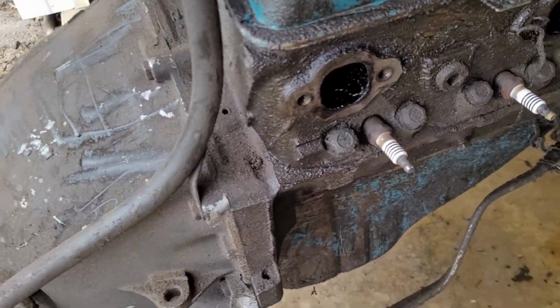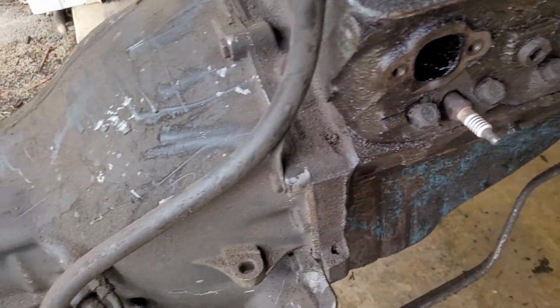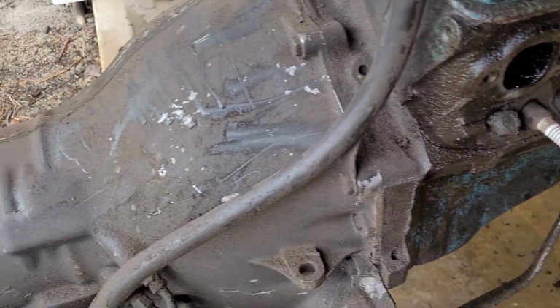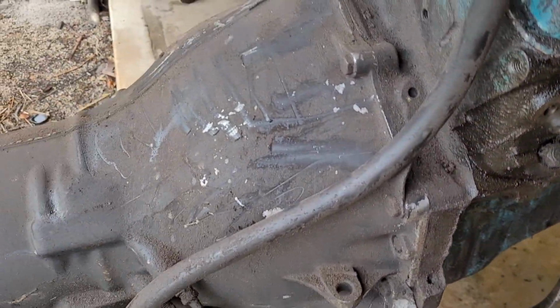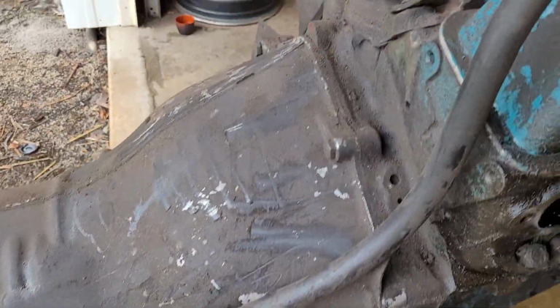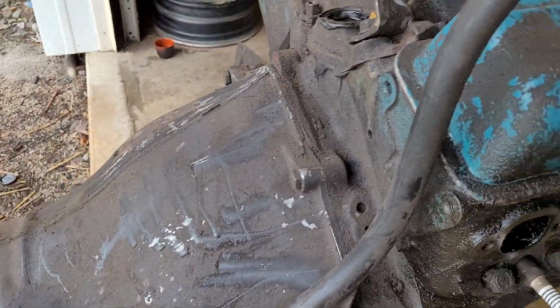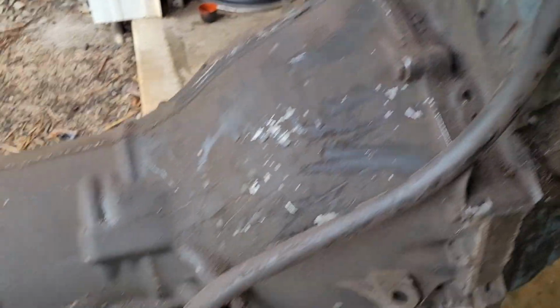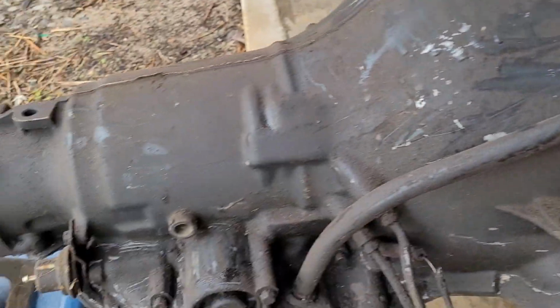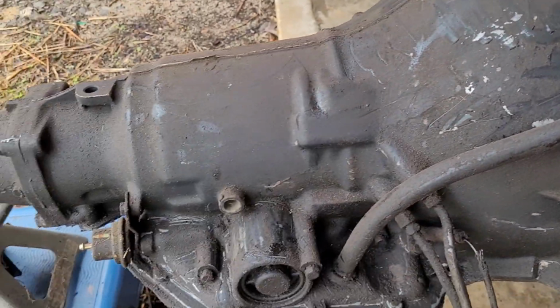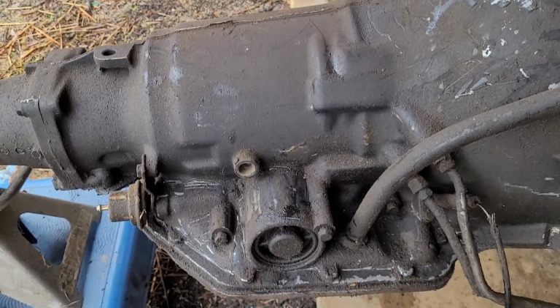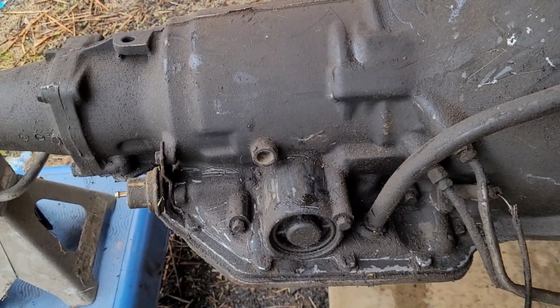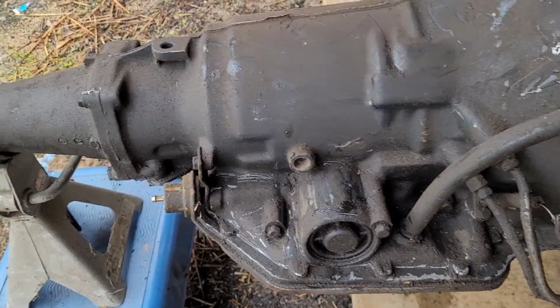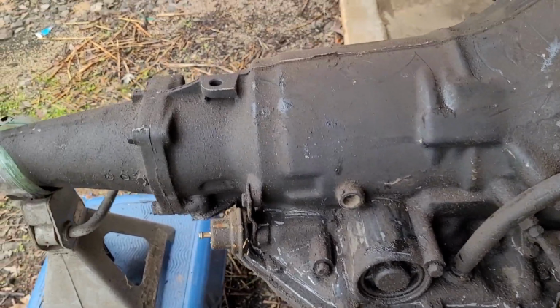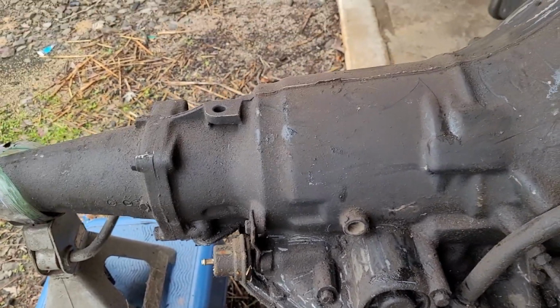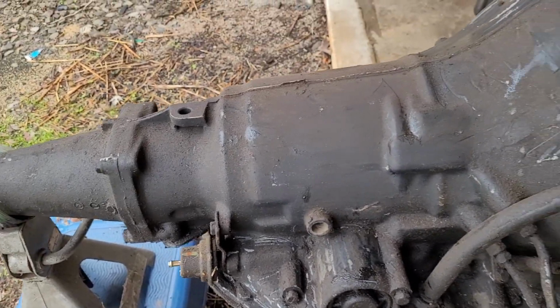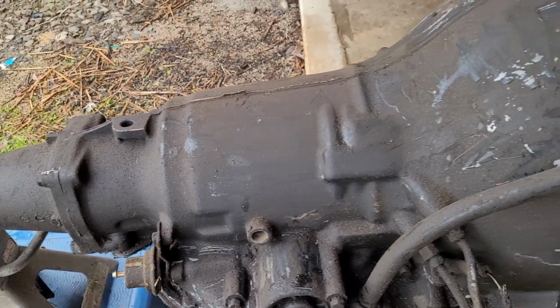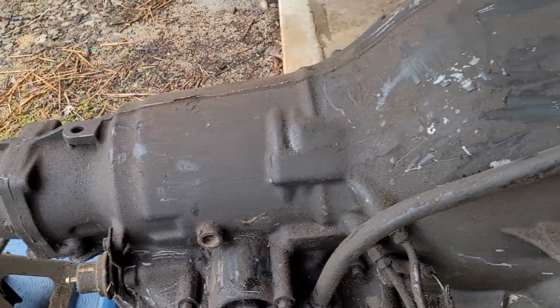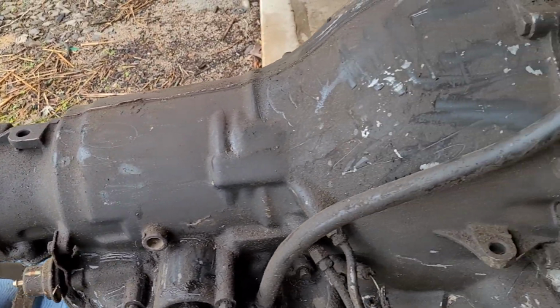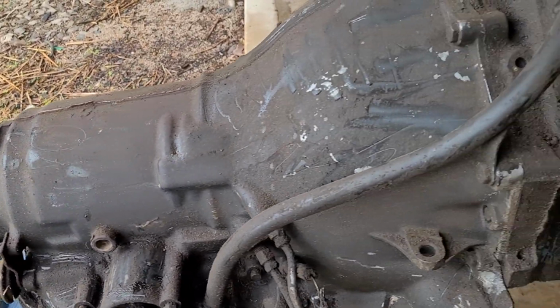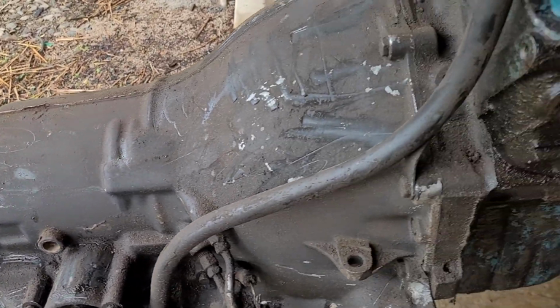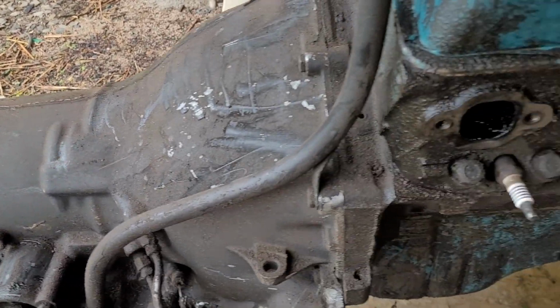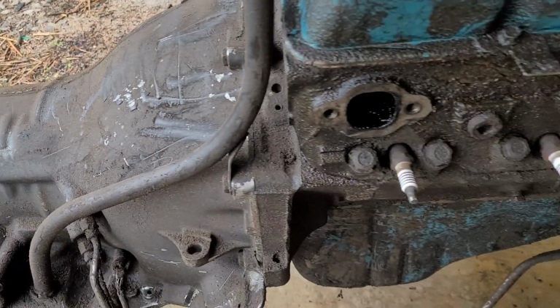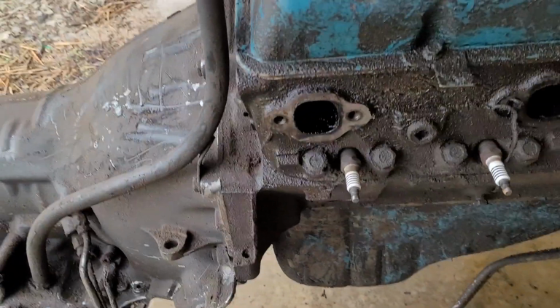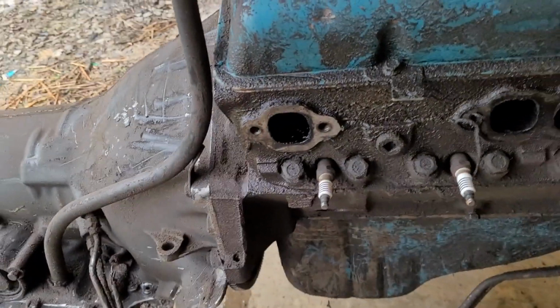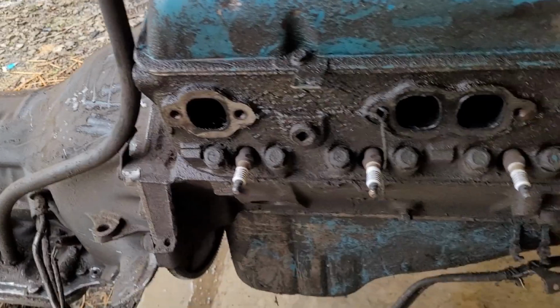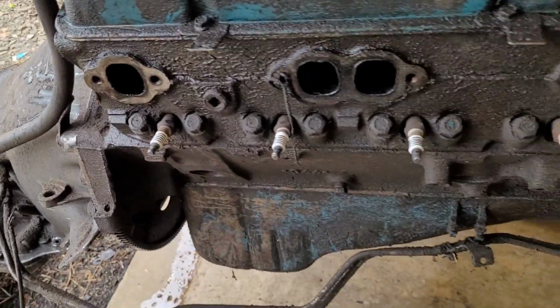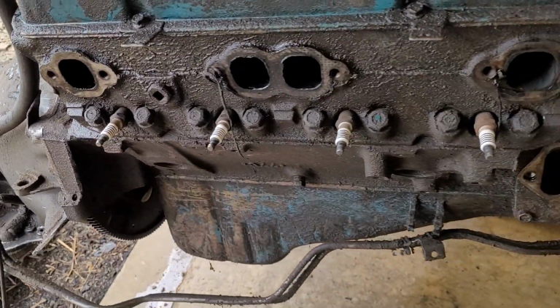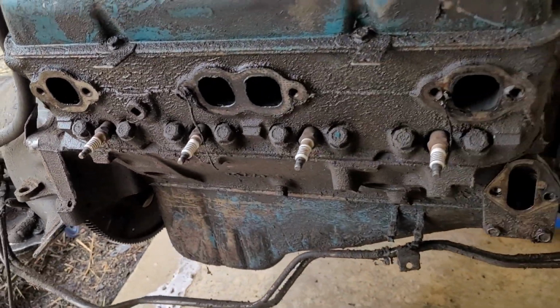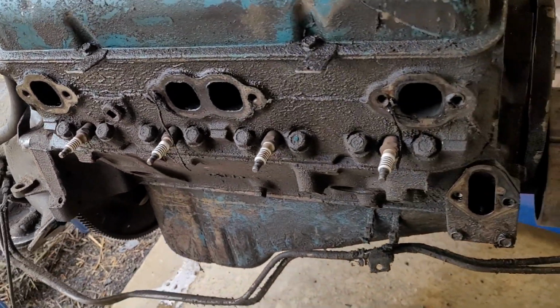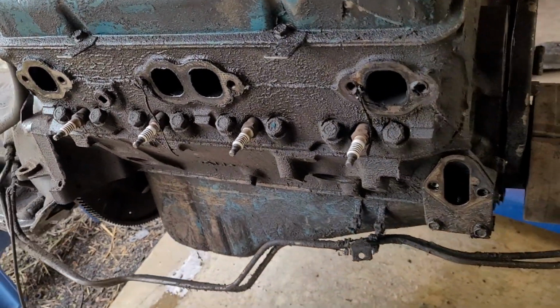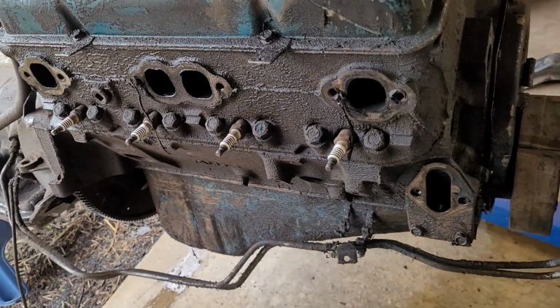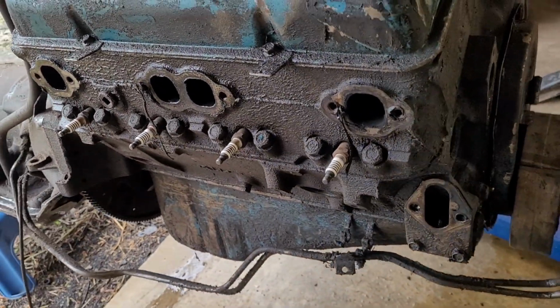We're going to go ahead and leave this transmission hooked up and spray it down too, just to see how good of a job this can do.